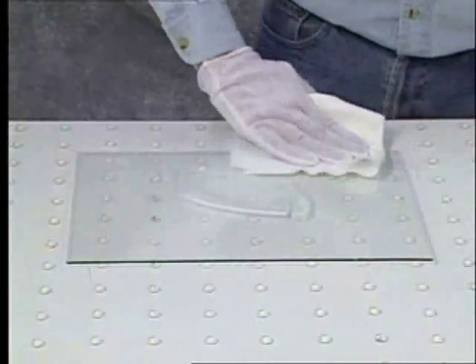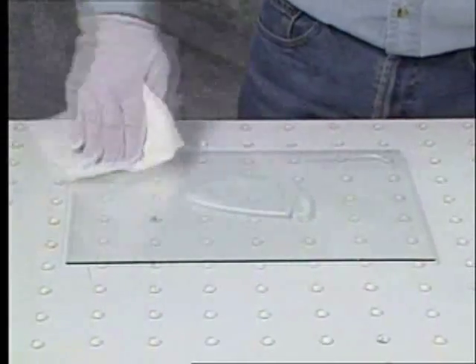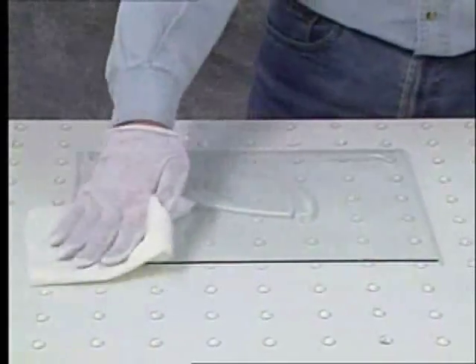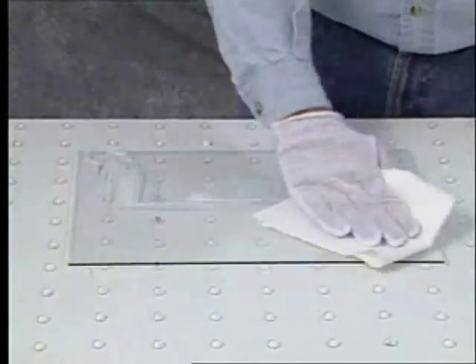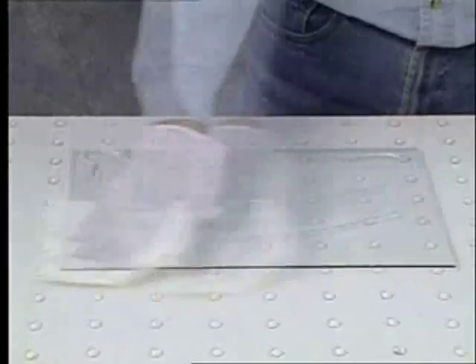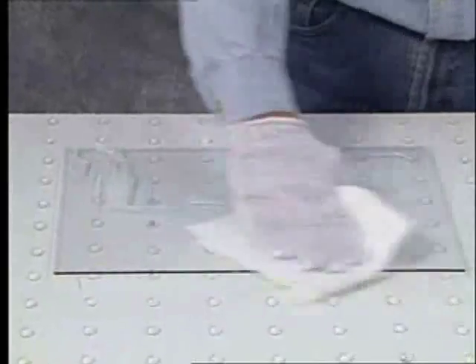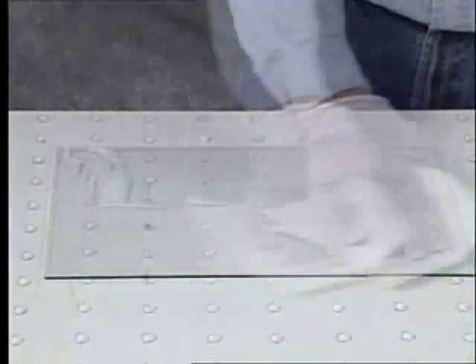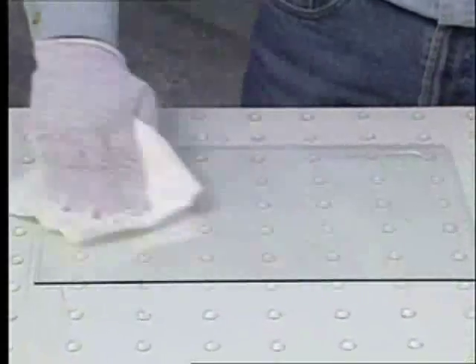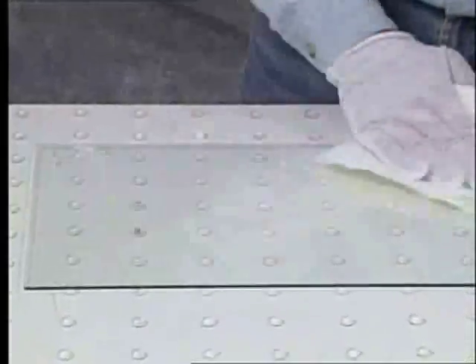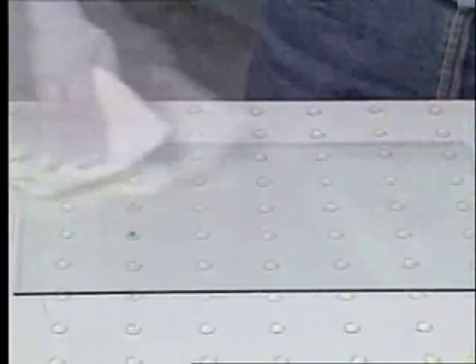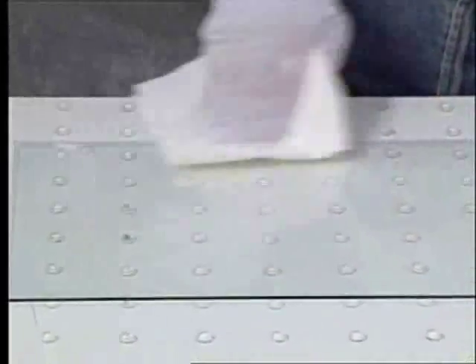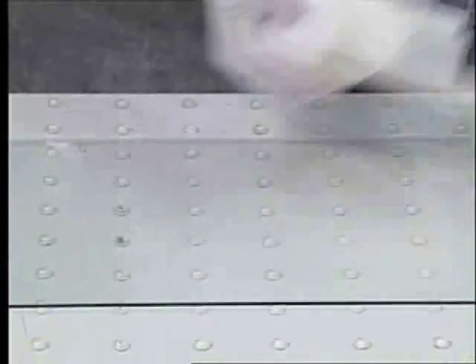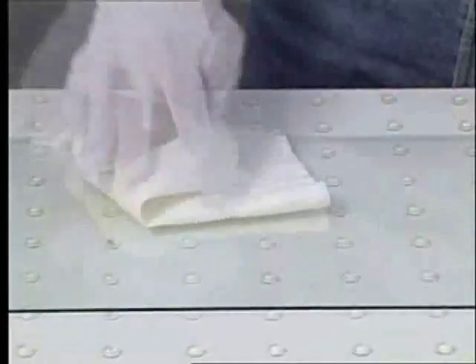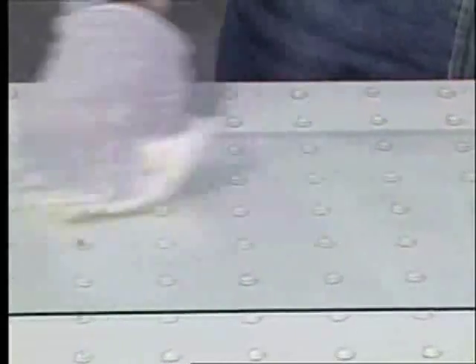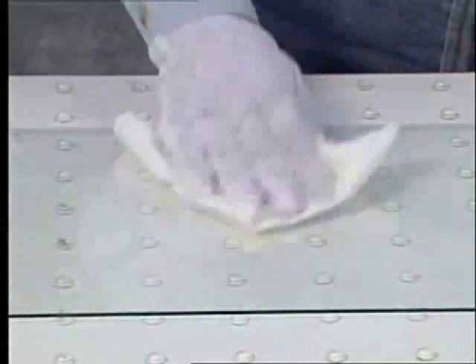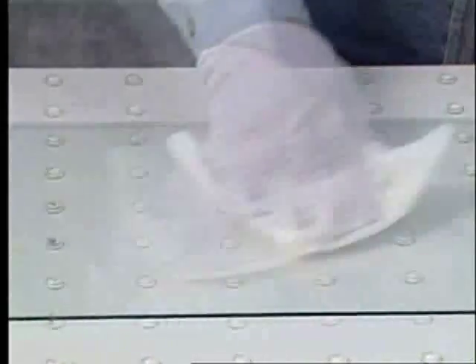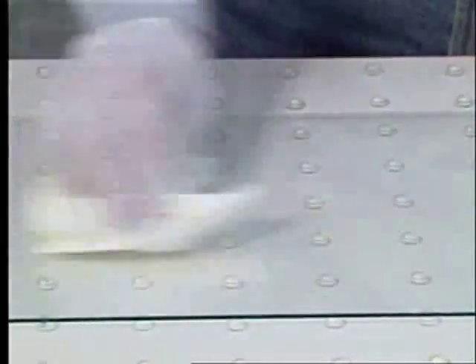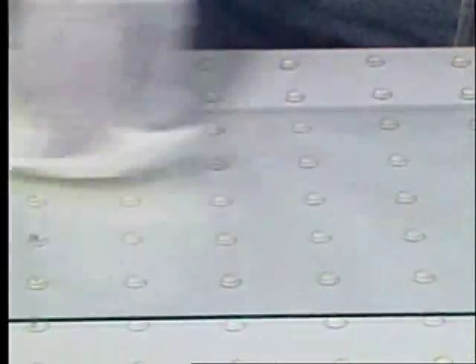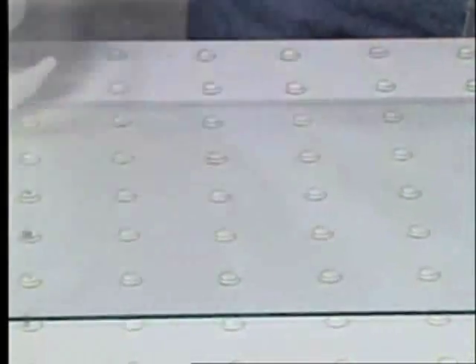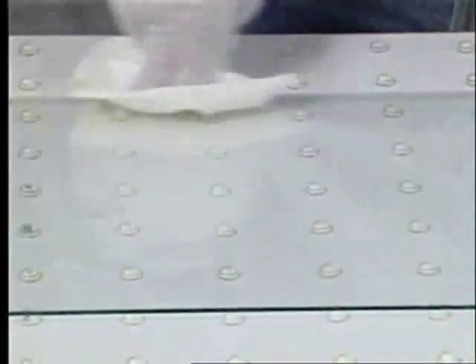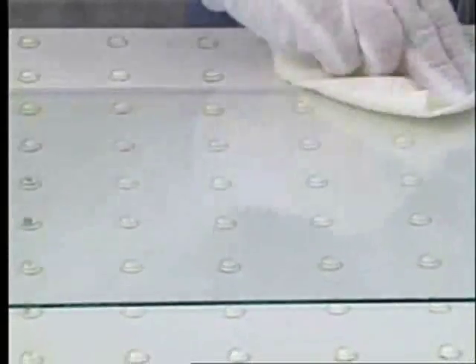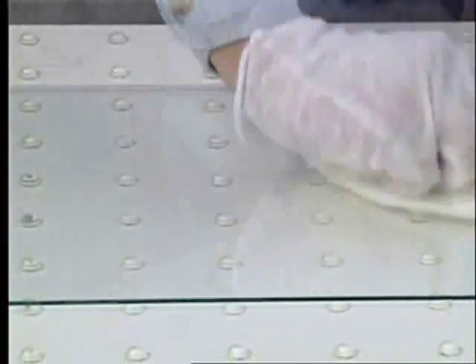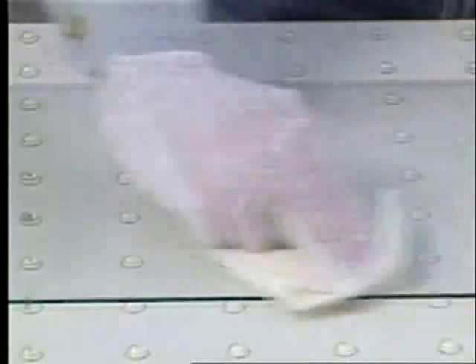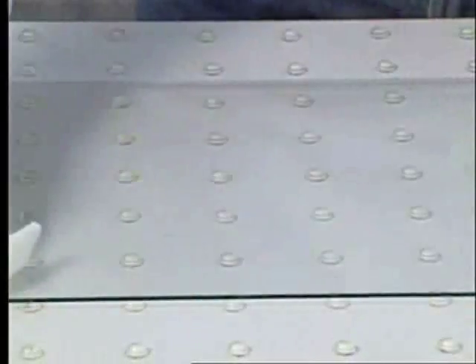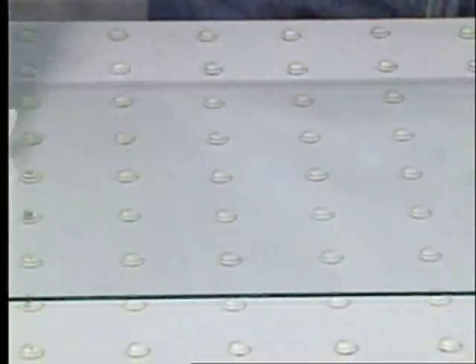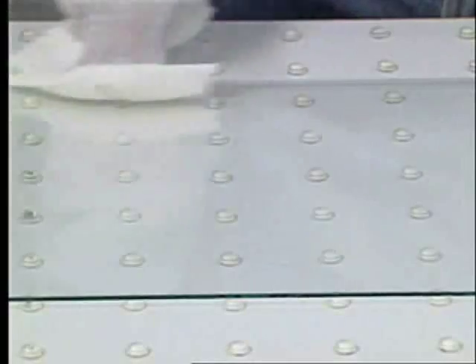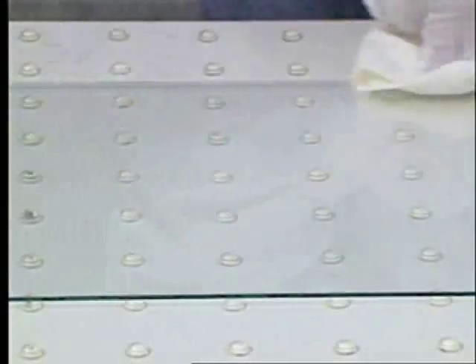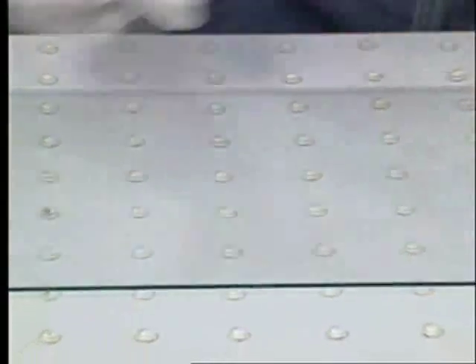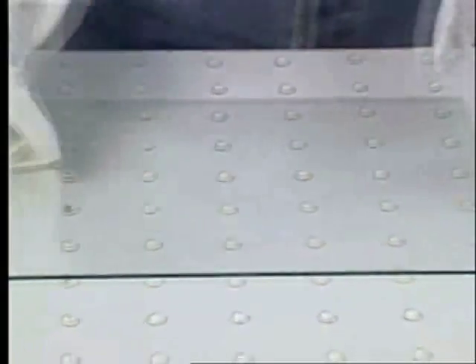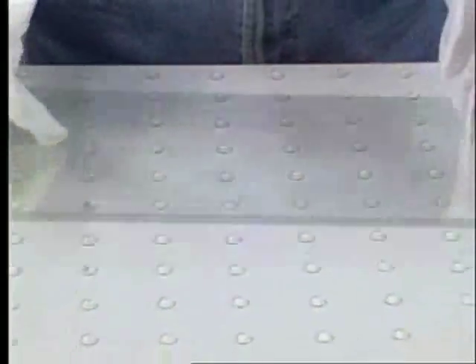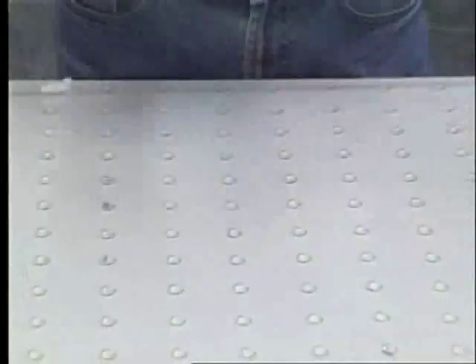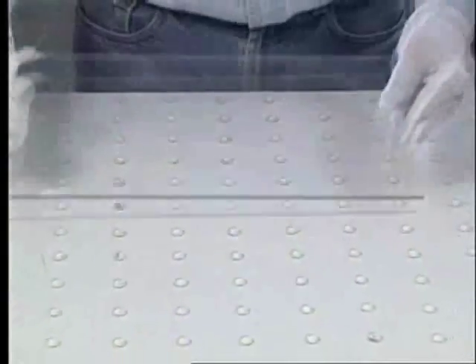Leave the glass slightly moist and let the air dry it the rest of the way. Repeat this for the other side of the glass as well. Do not use paper towels, as the paper increases the static charge and will immediately attract dust and lint. Once your glass is properly clean on both sides, you are ready to load your frame.